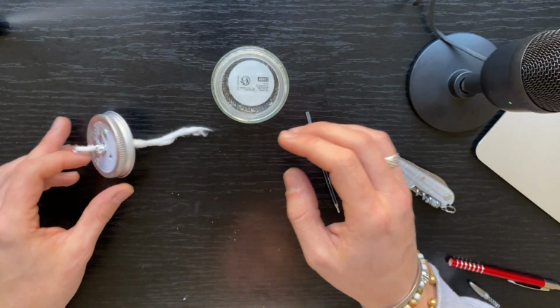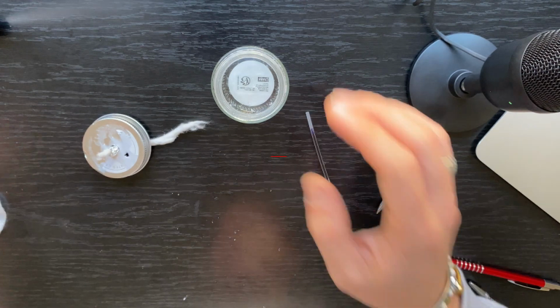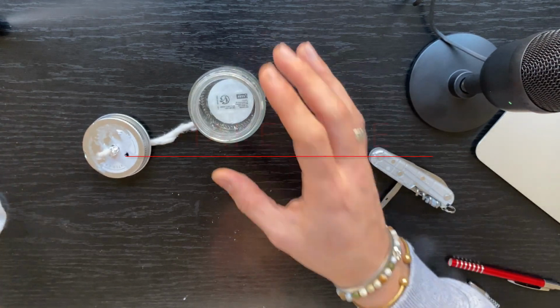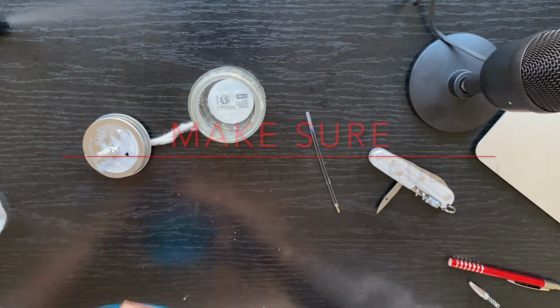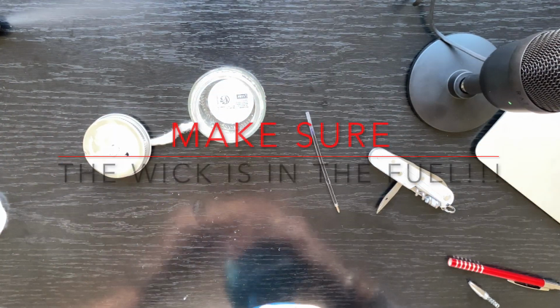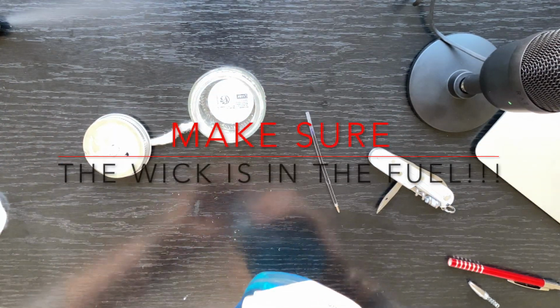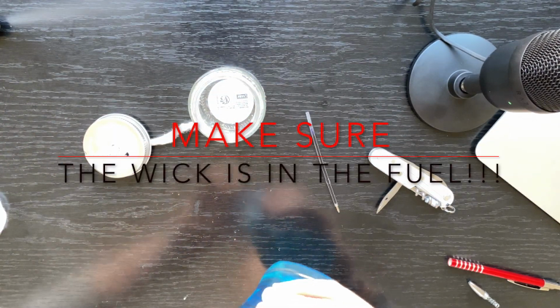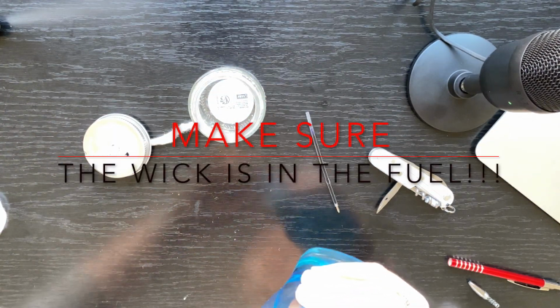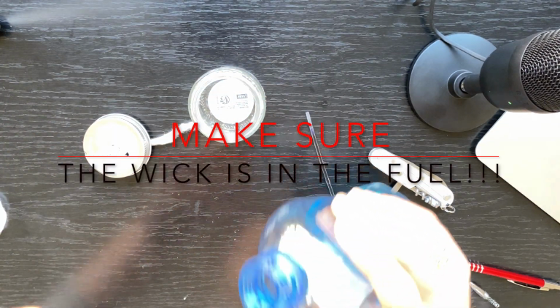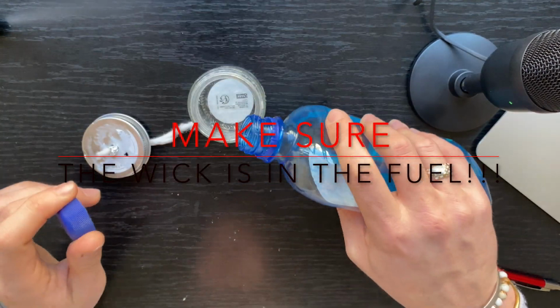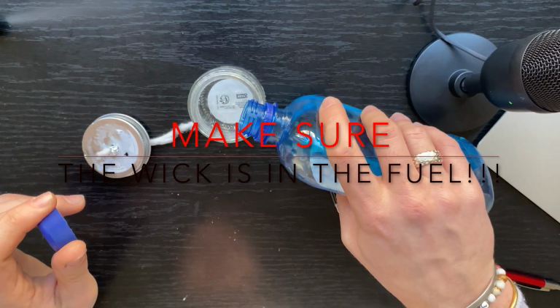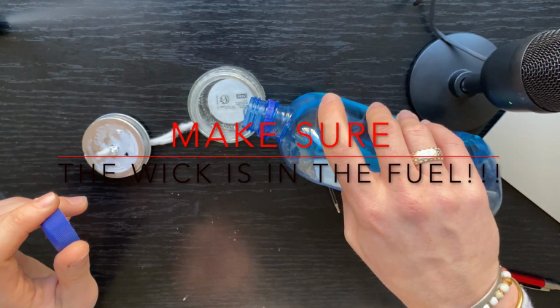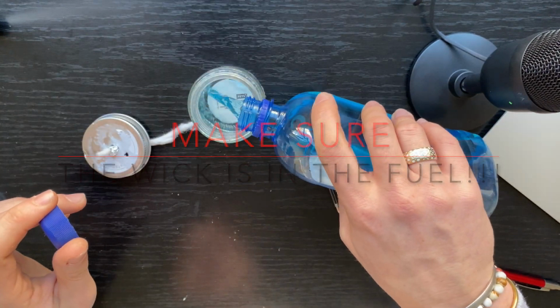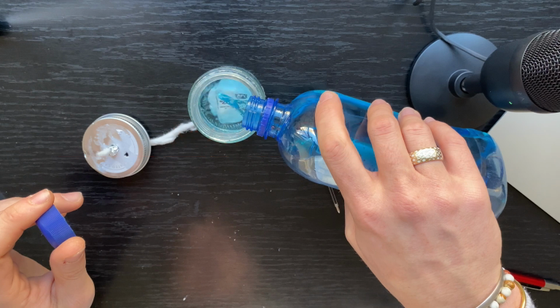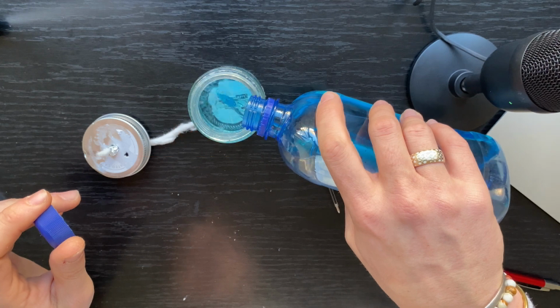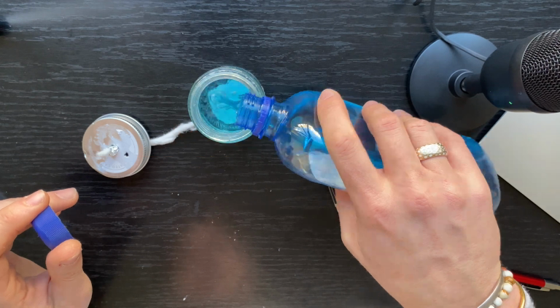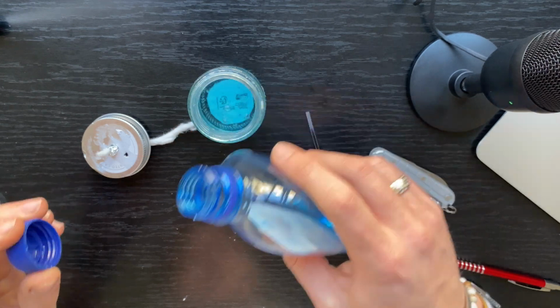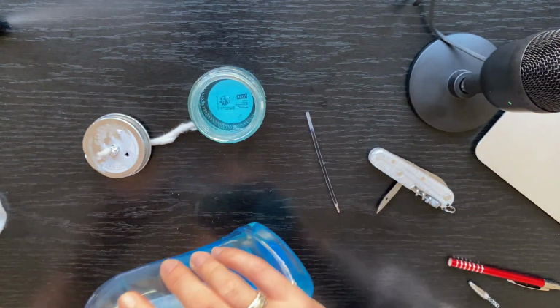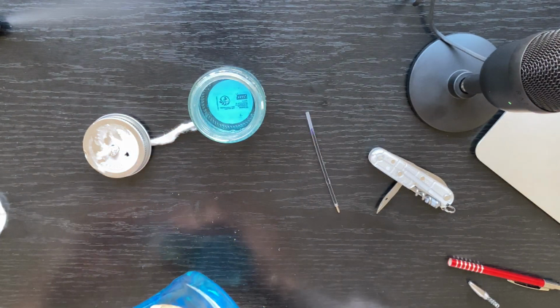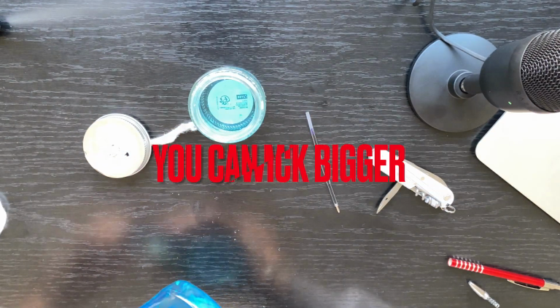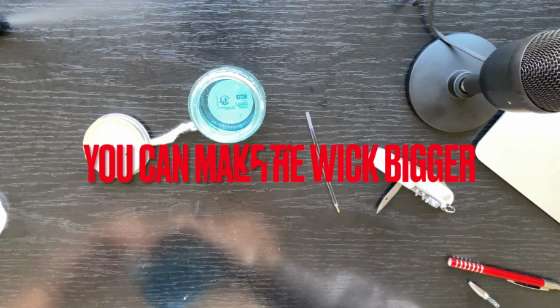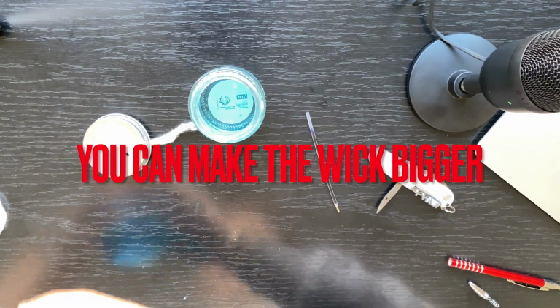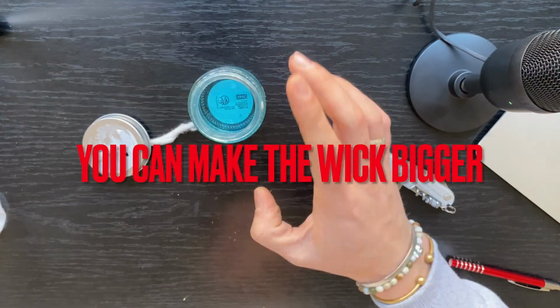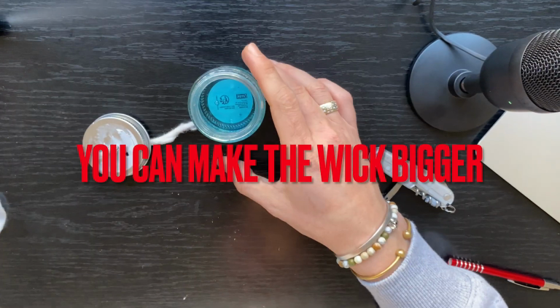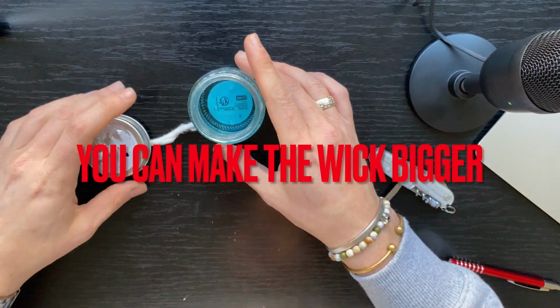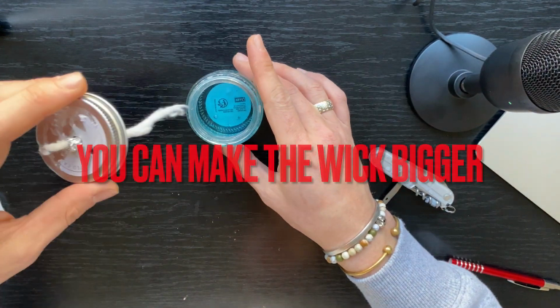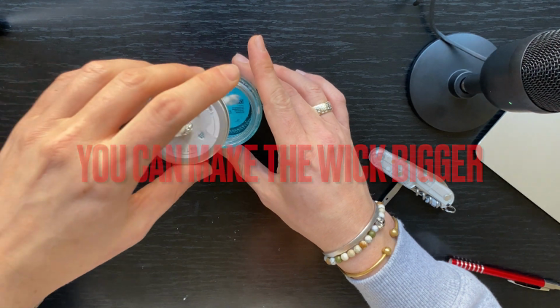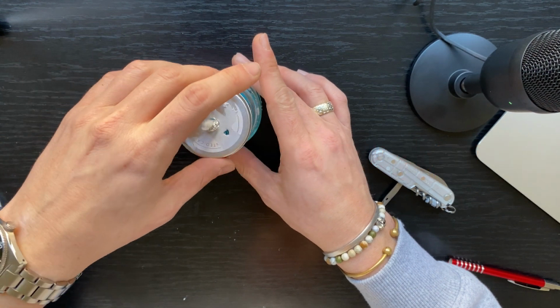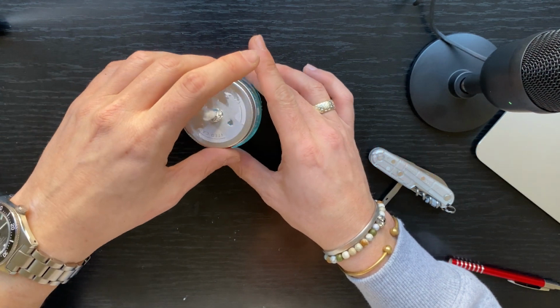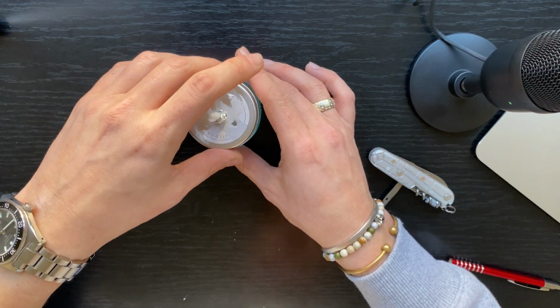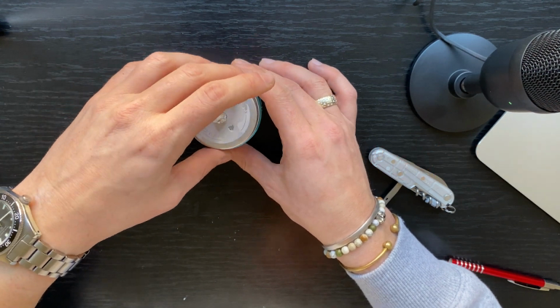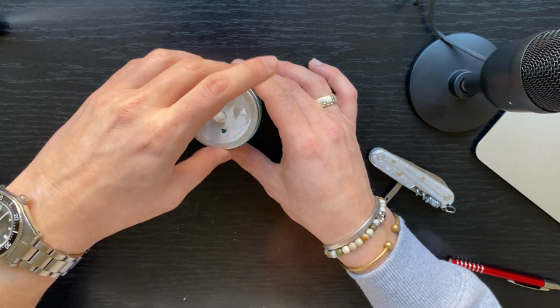Now we're gonna put some alcohol in here. This cotton will get soaked.